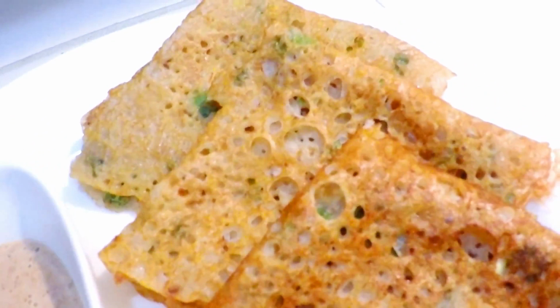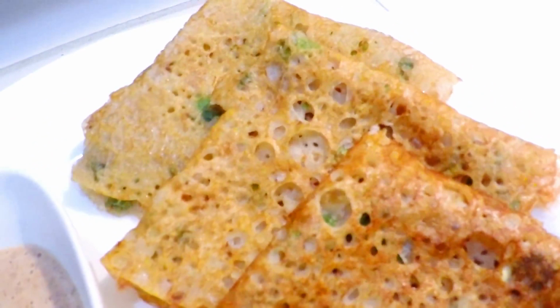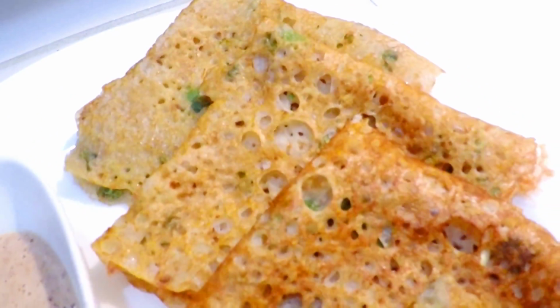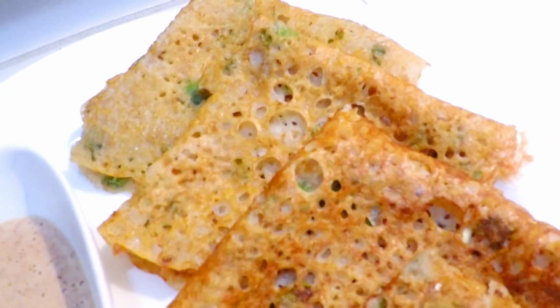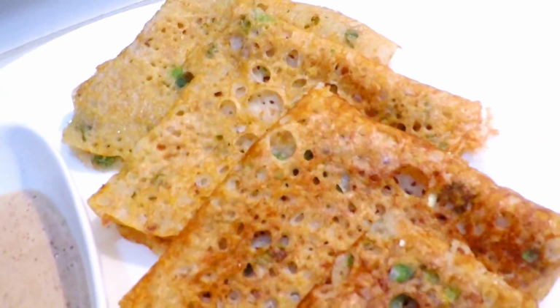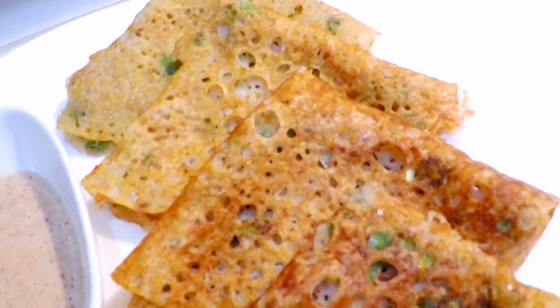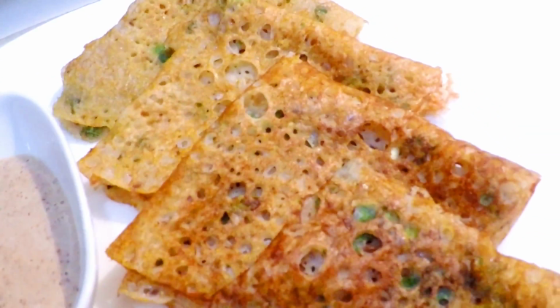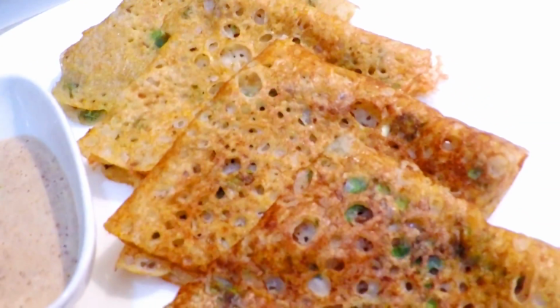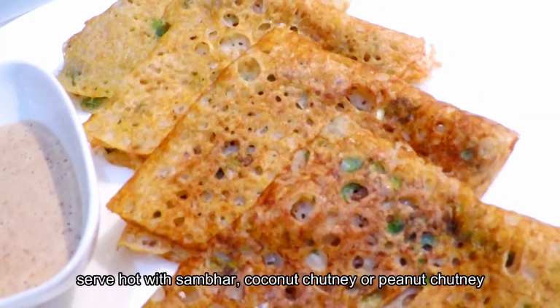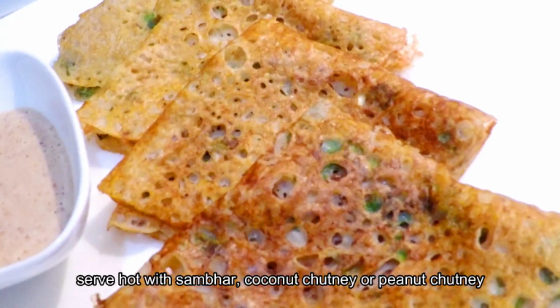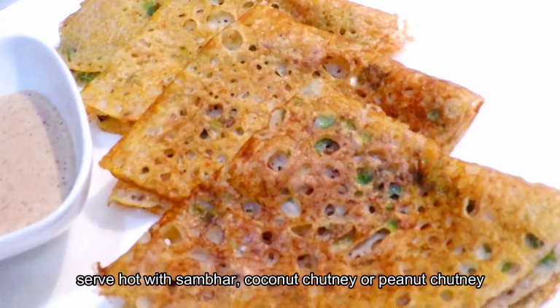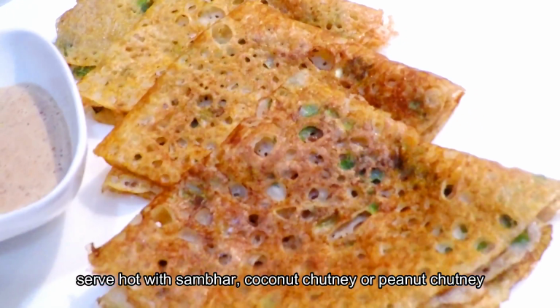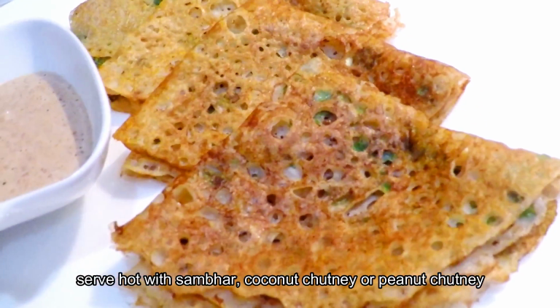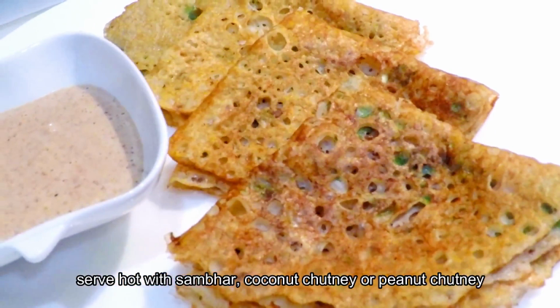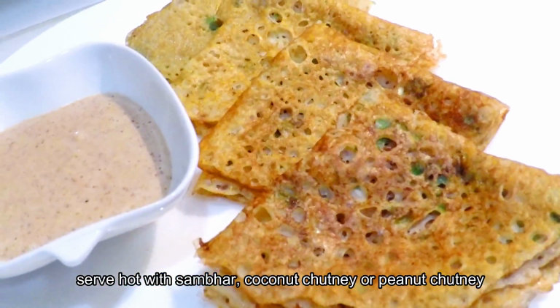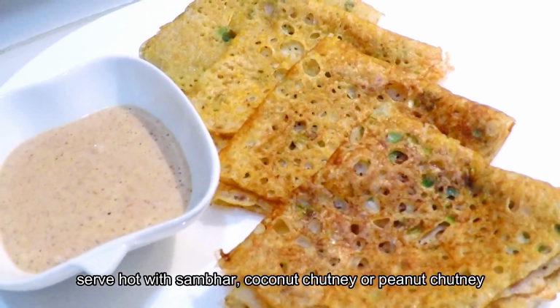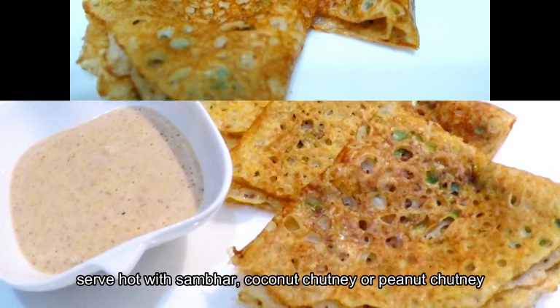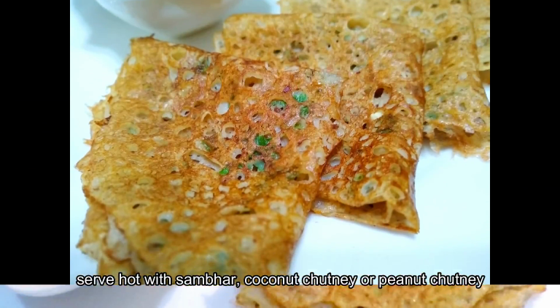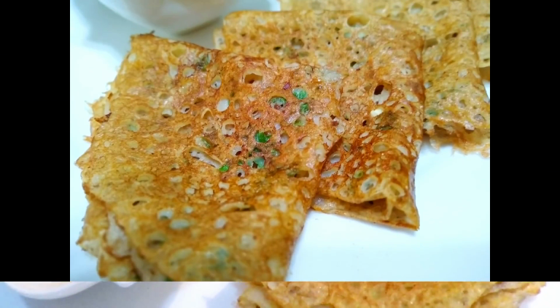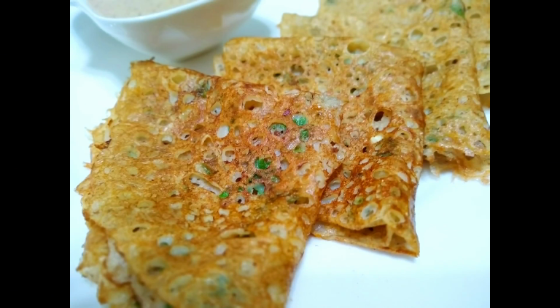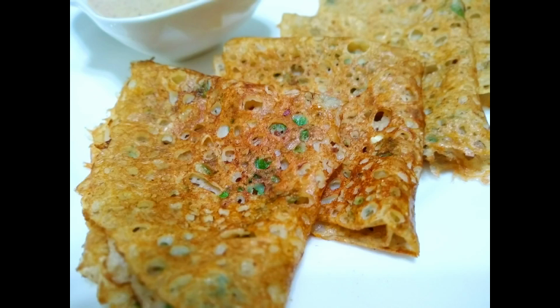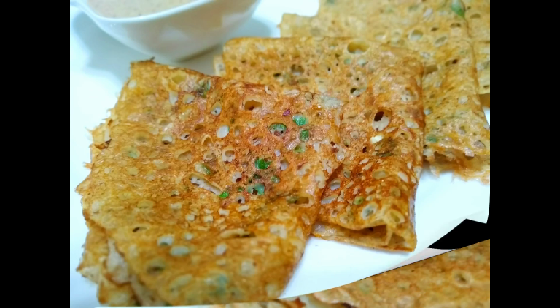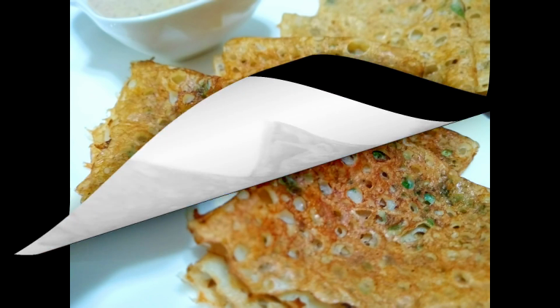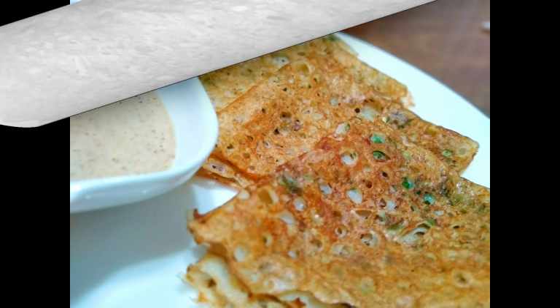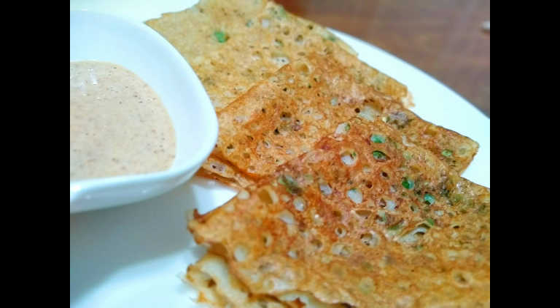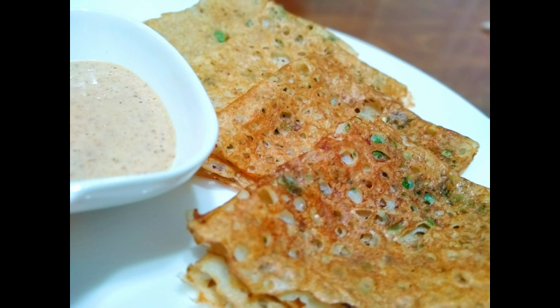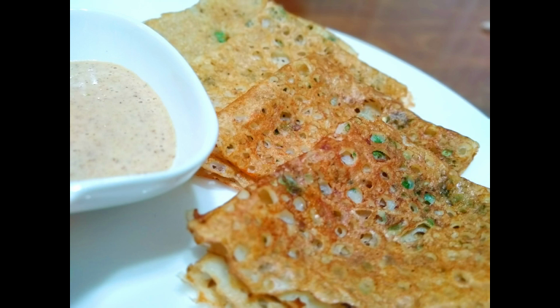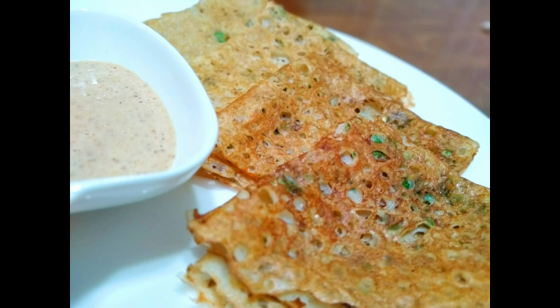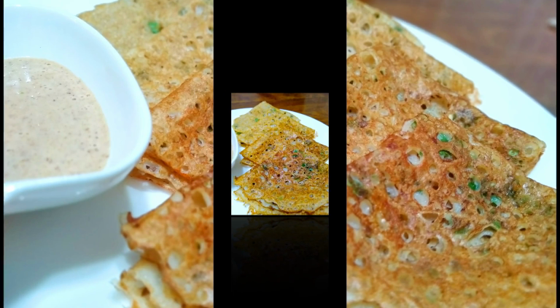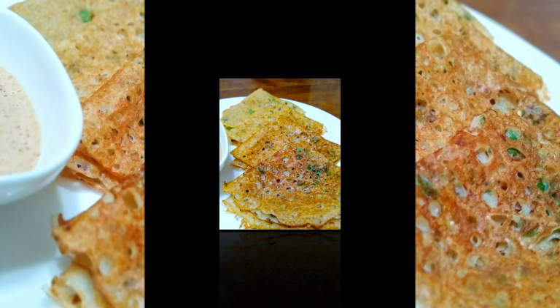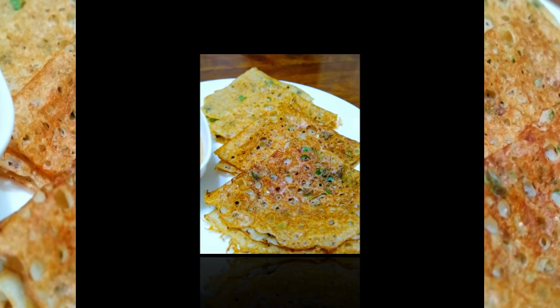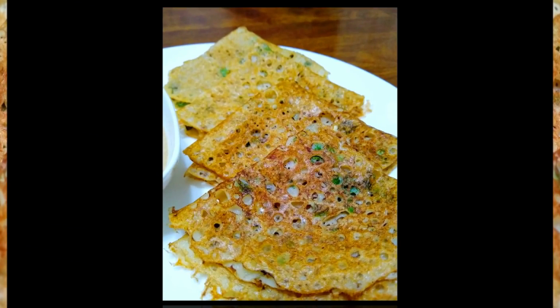This is a very easy, healthy and quick recipe. You can serve it with sambar, coconut chutney, or peanut chutney. So if you find today's video helpful, please give it a thumbs up. And don't forget to subscribe to my channel. Thanks for watching.